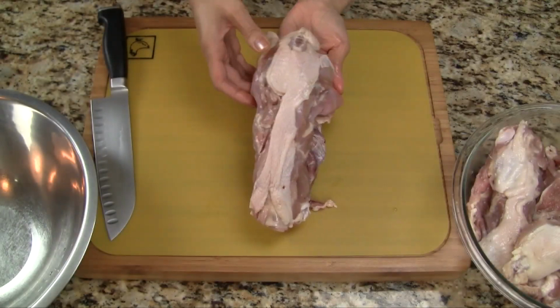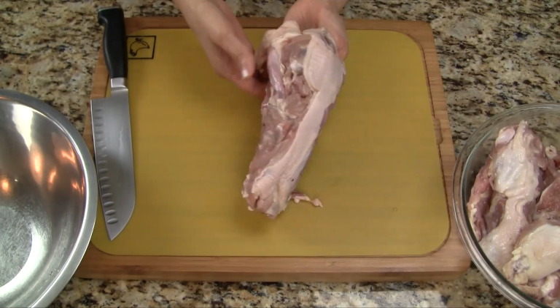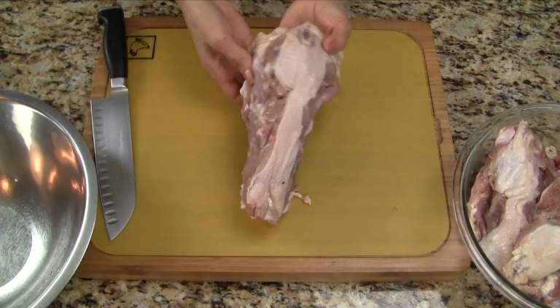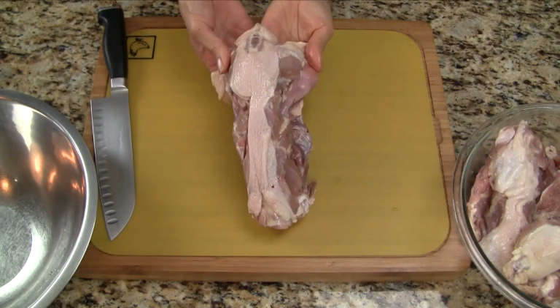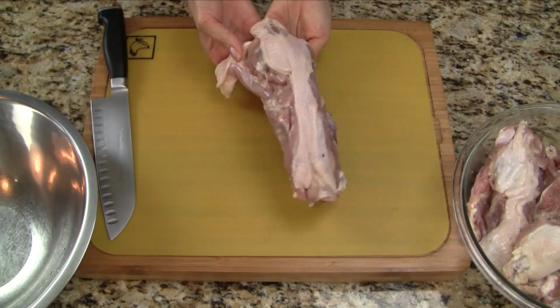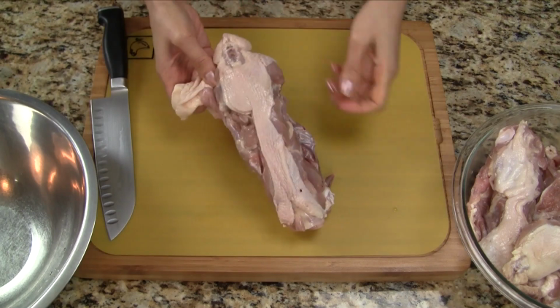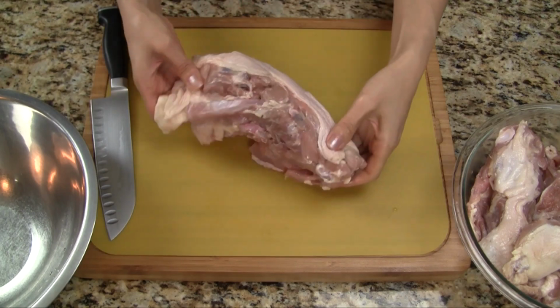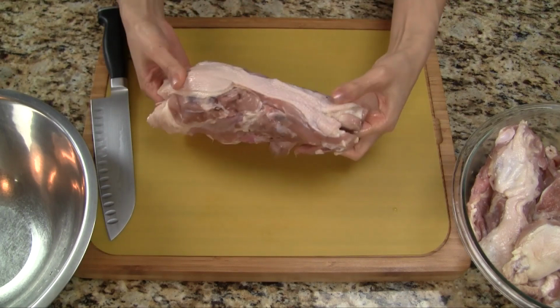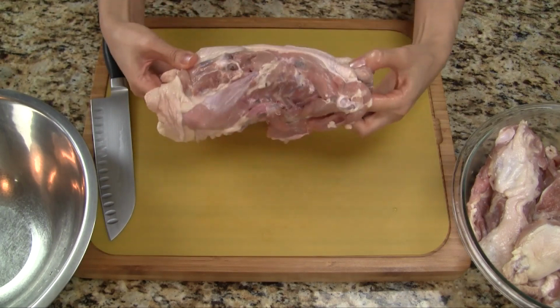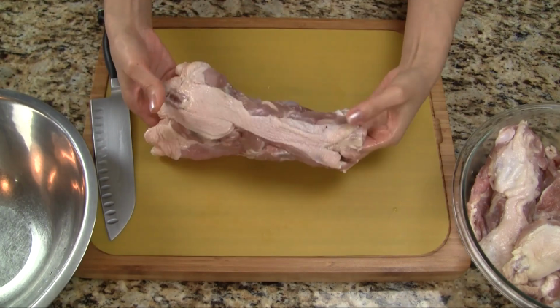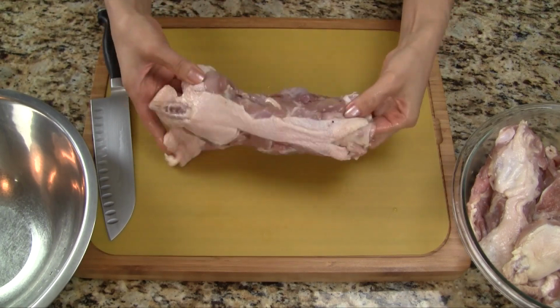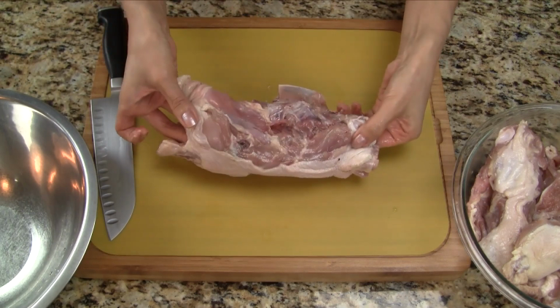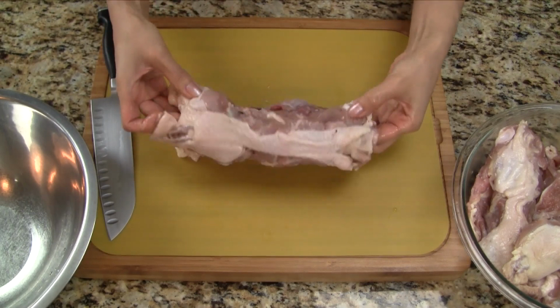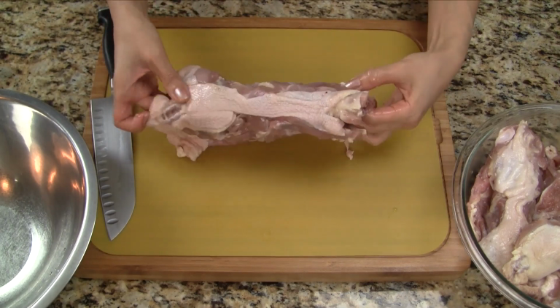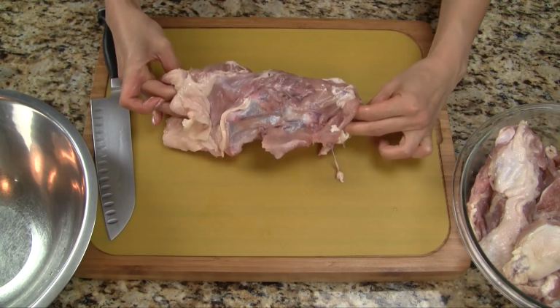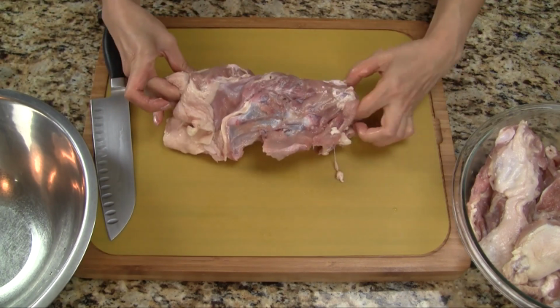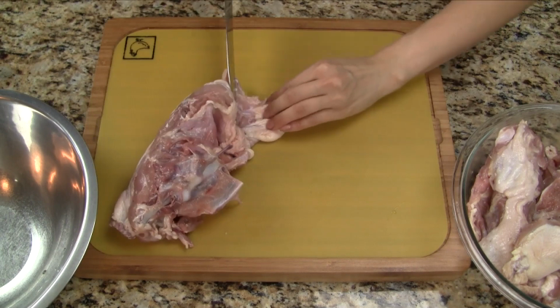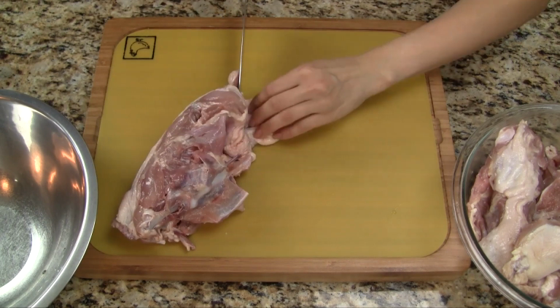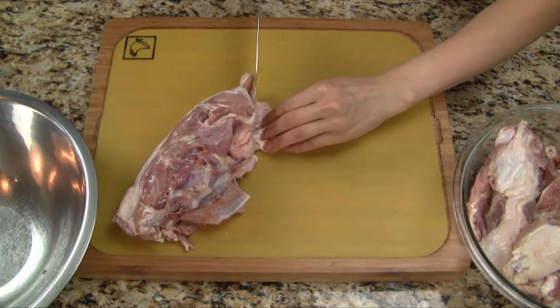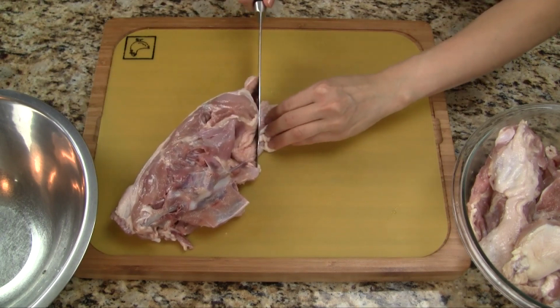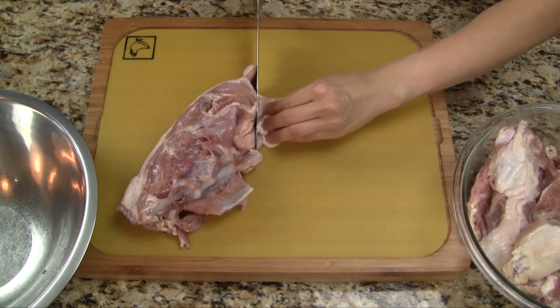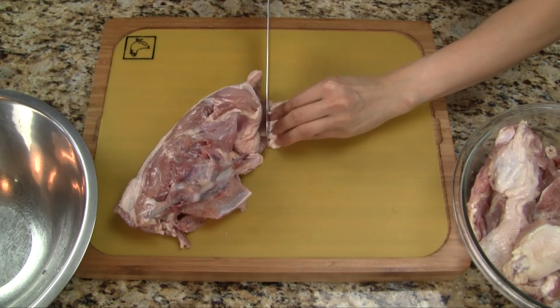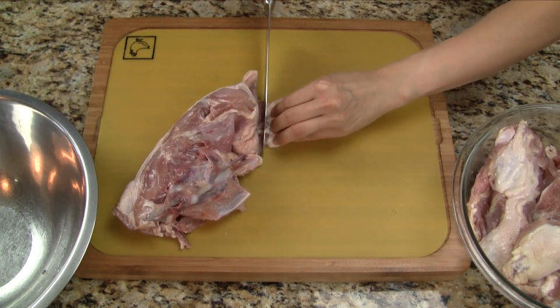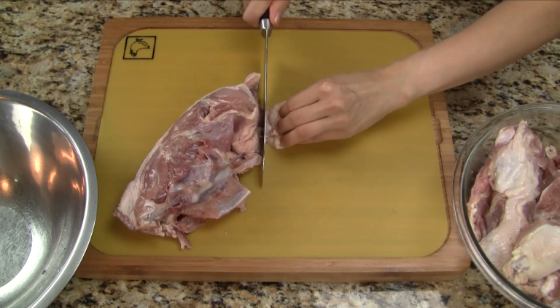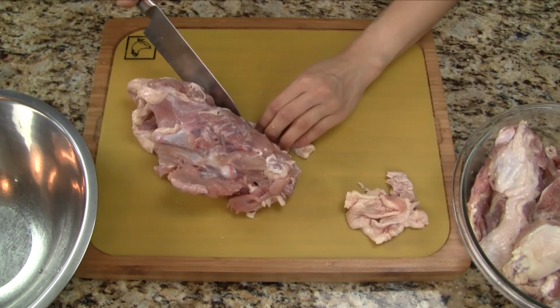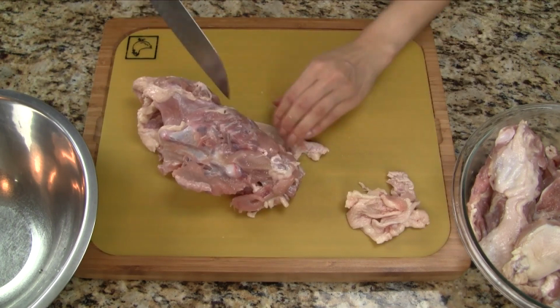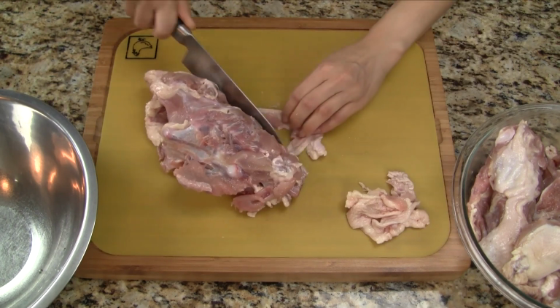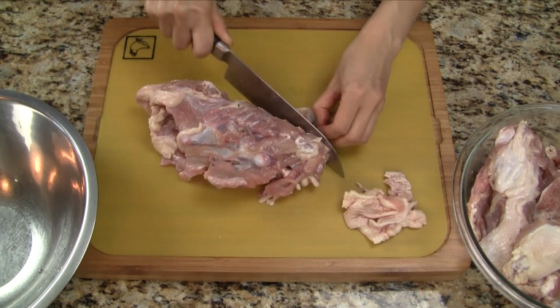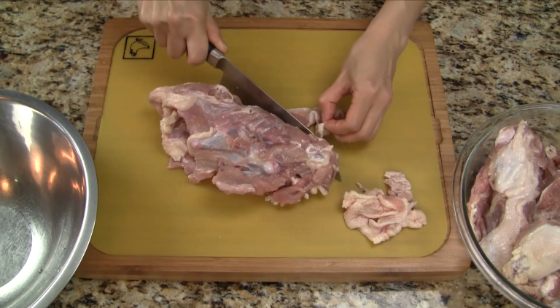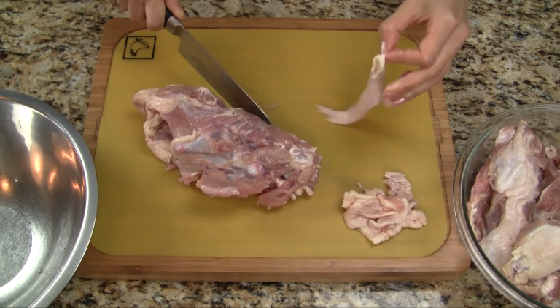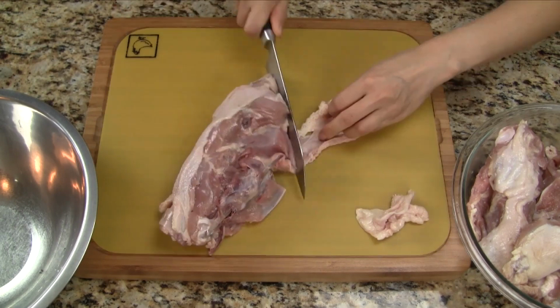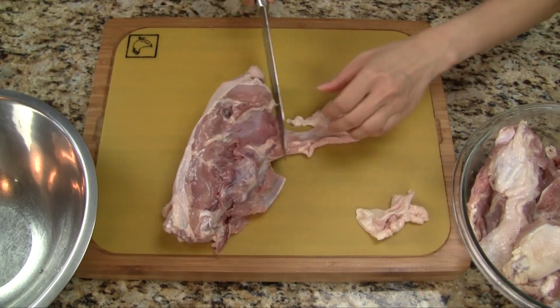These chicken bones are from my local Asian grocery store. As we can see, this is a whole chicken where all the meat has been removed. First let's cut off any excess fat or skin. Too much skin or fat makes the stock really oily, so let's trim off as much as possible.